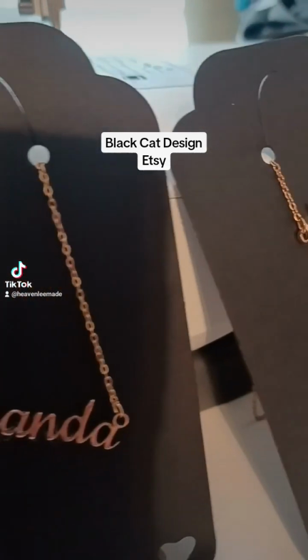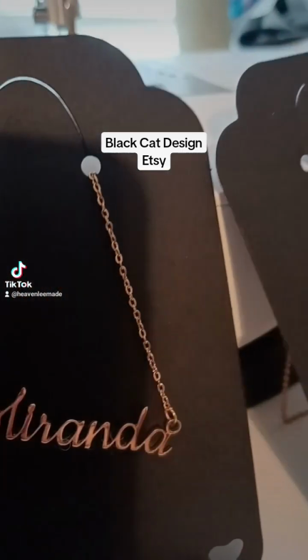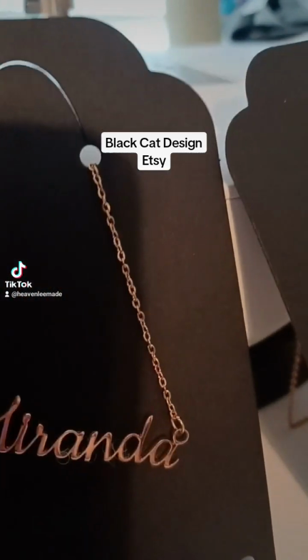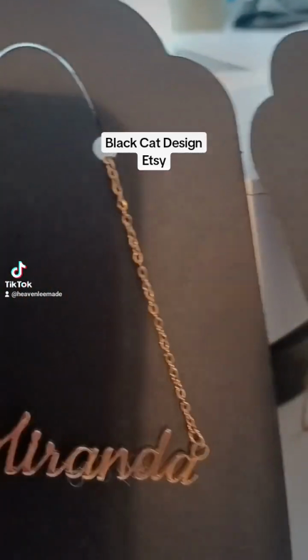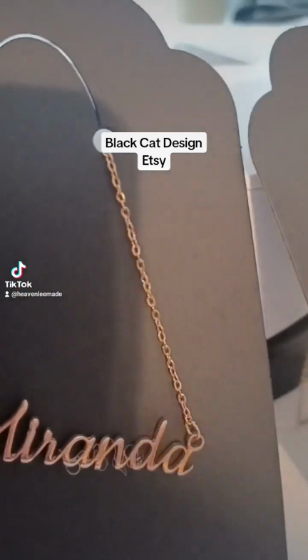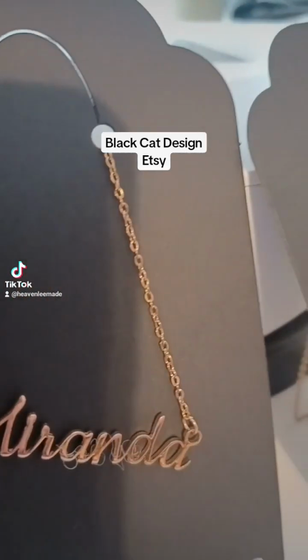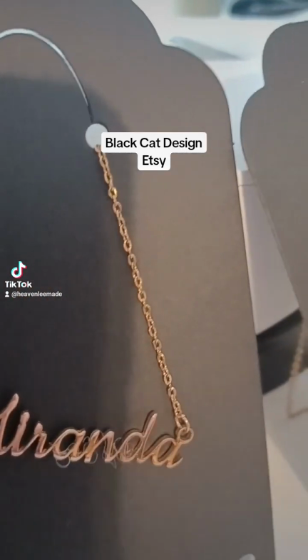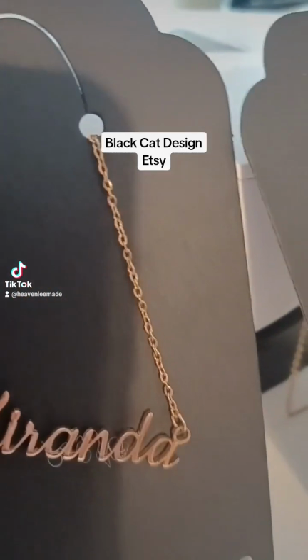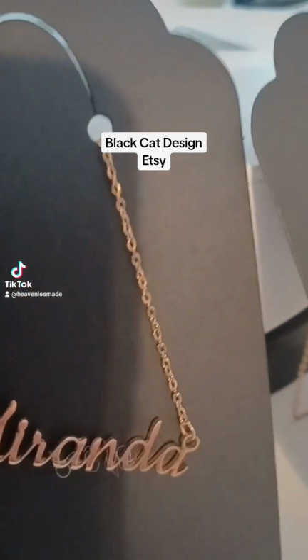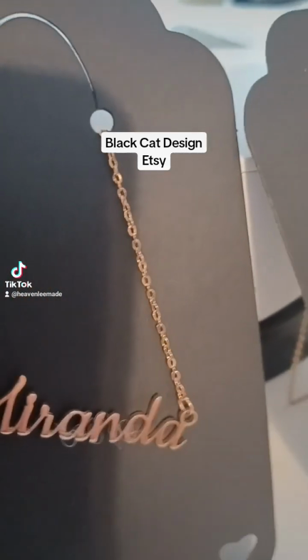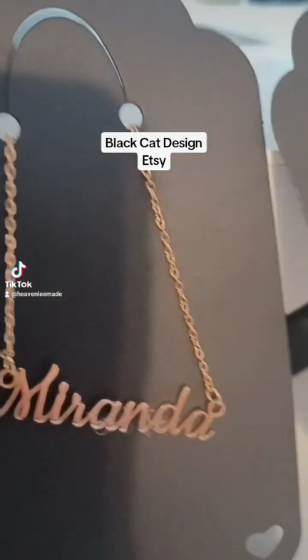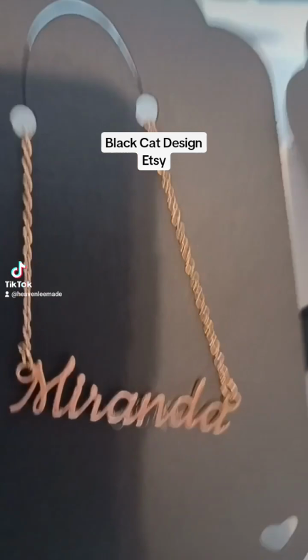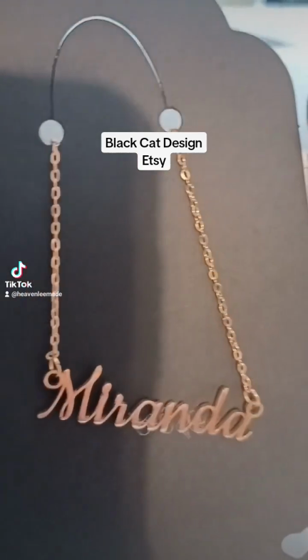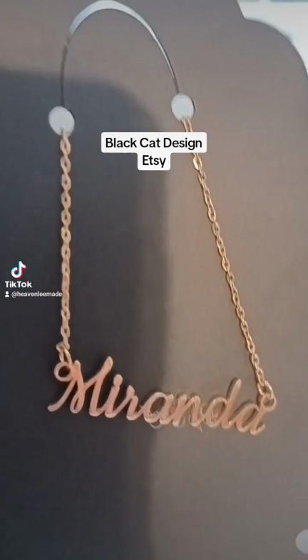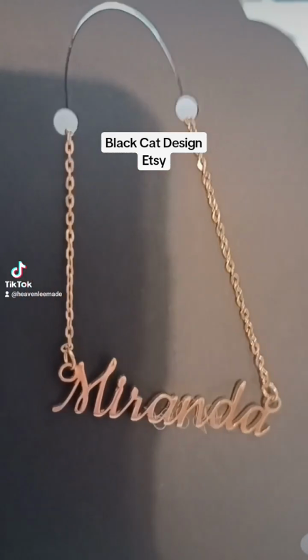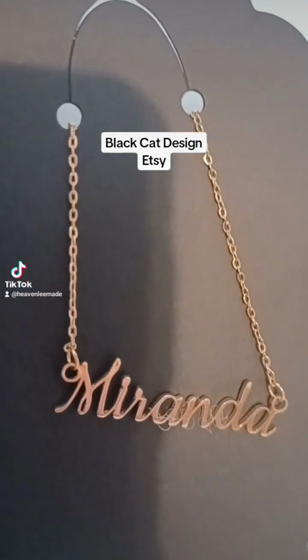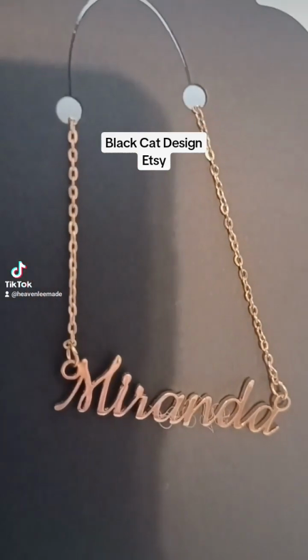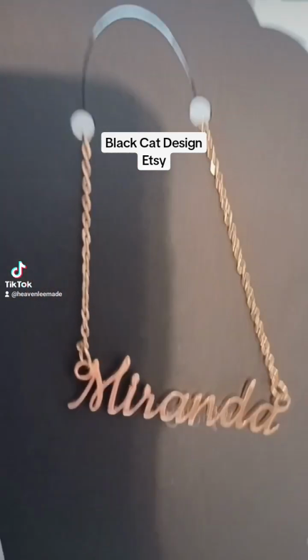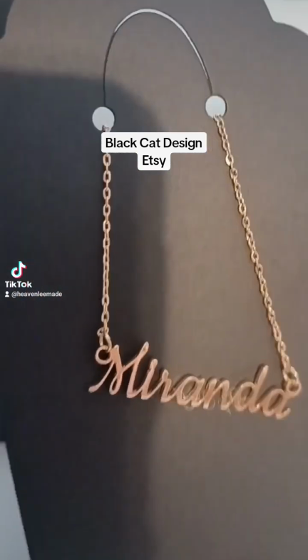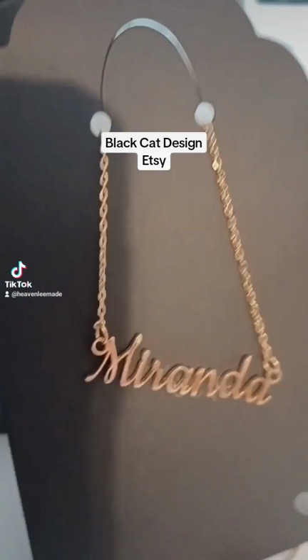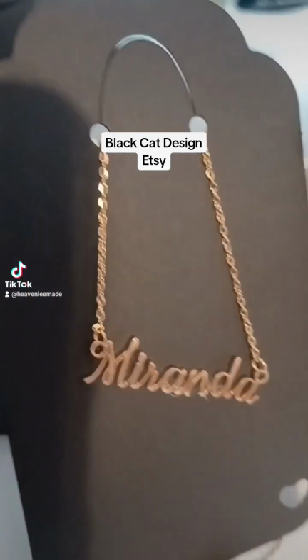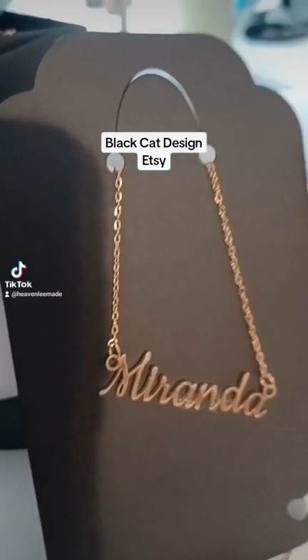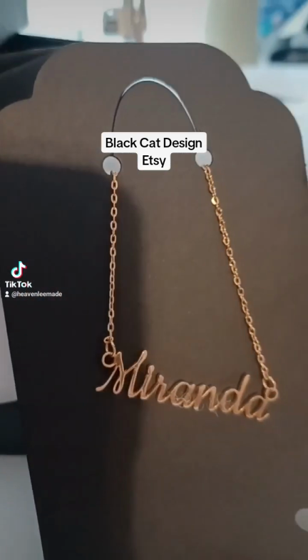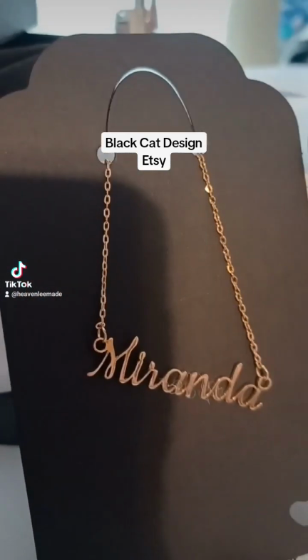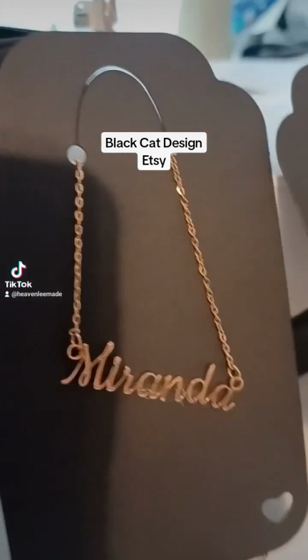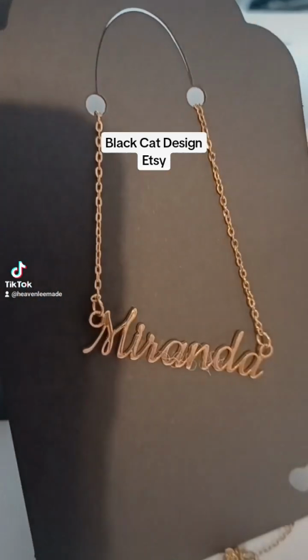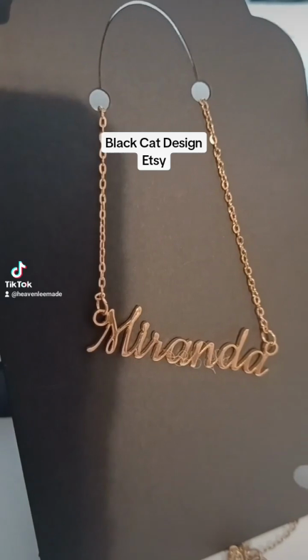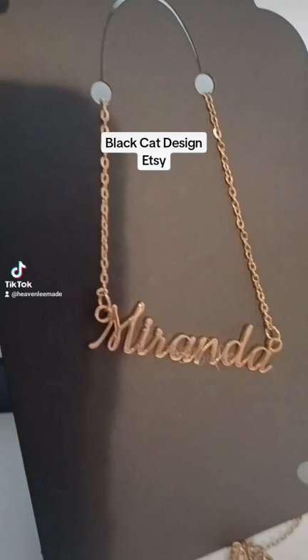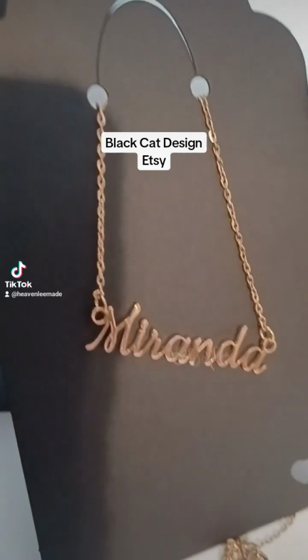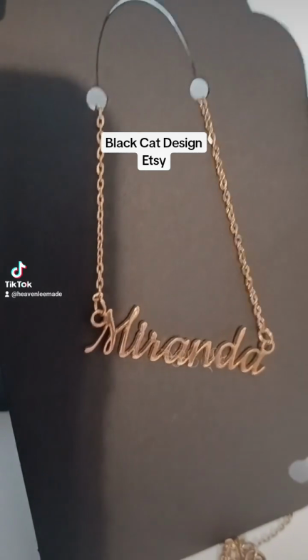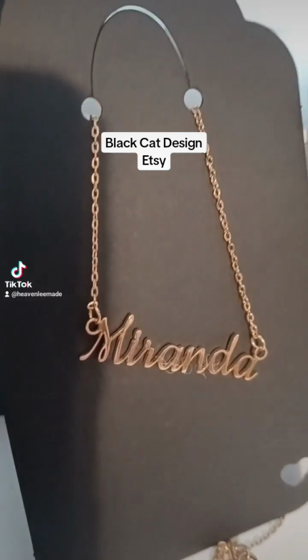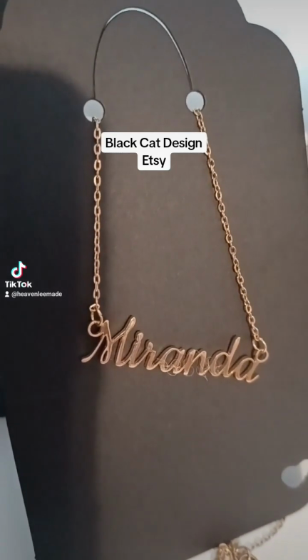I'm doing a new shop, and it's called Black Hat Designs, and it's basically for gray jewelry.